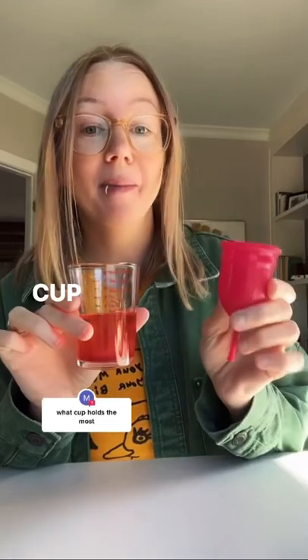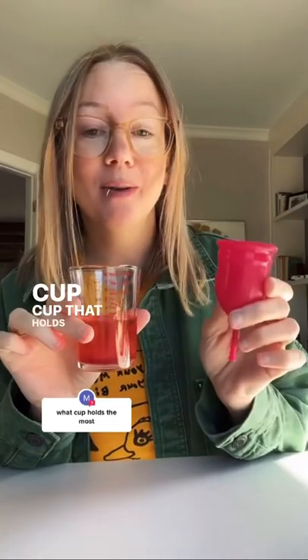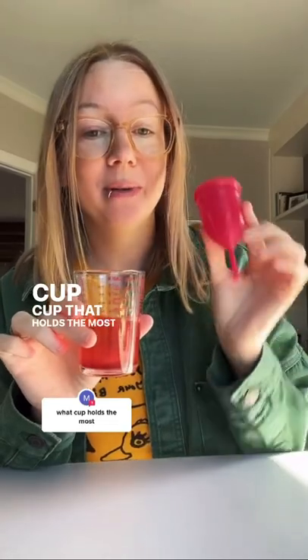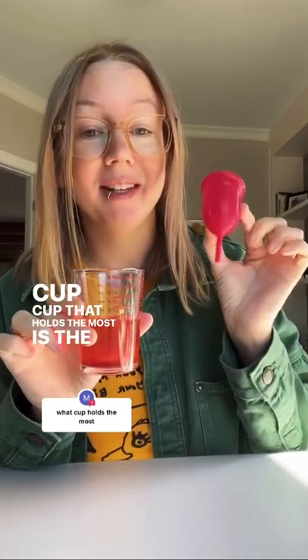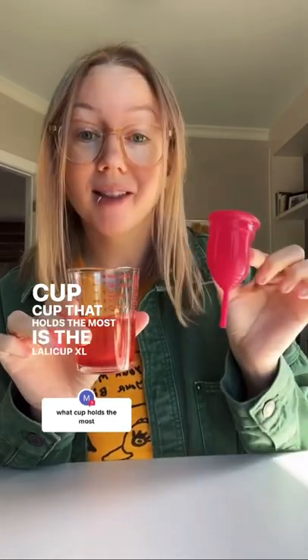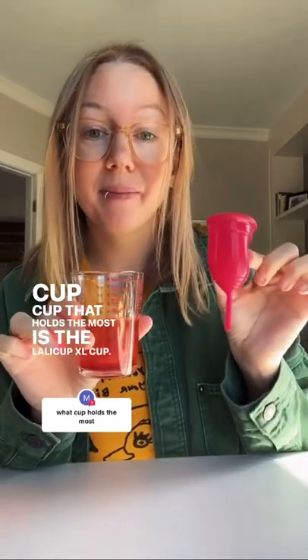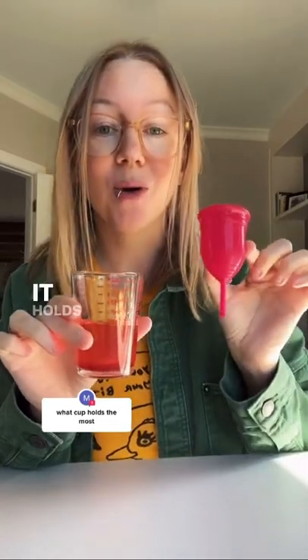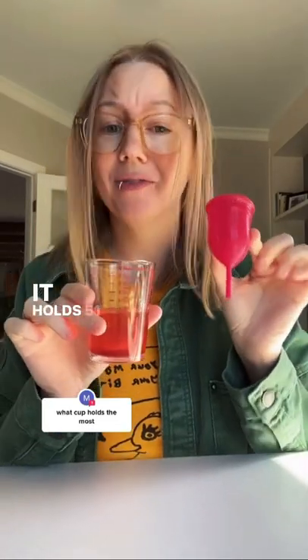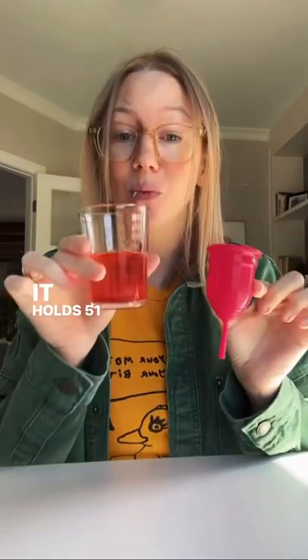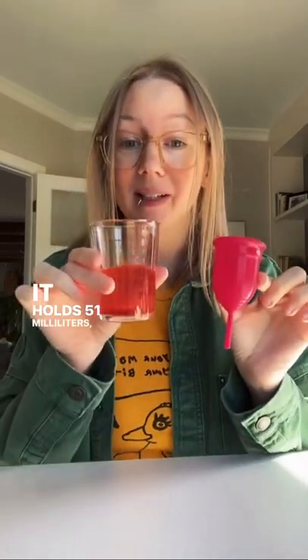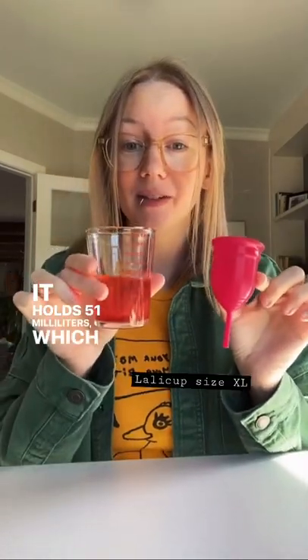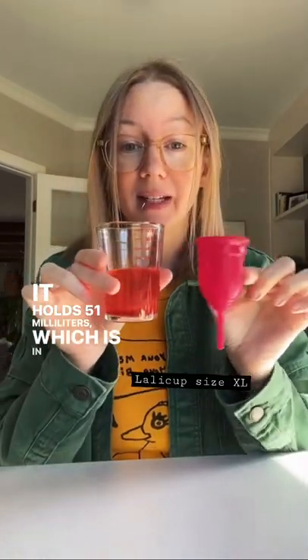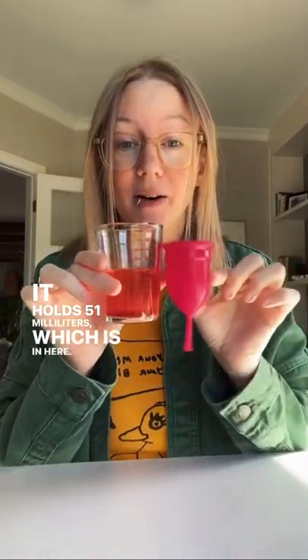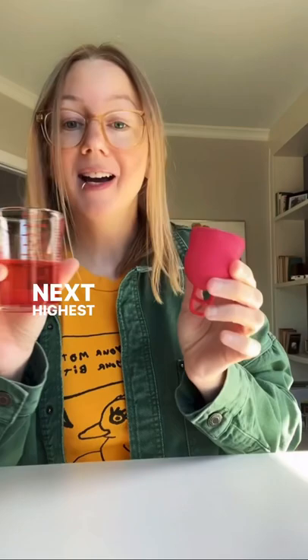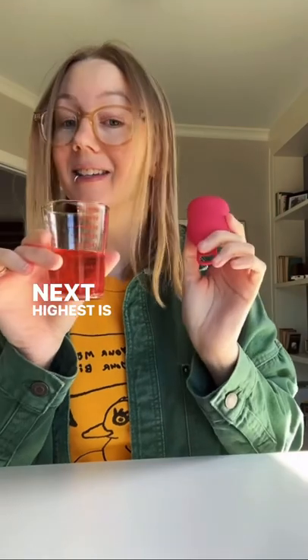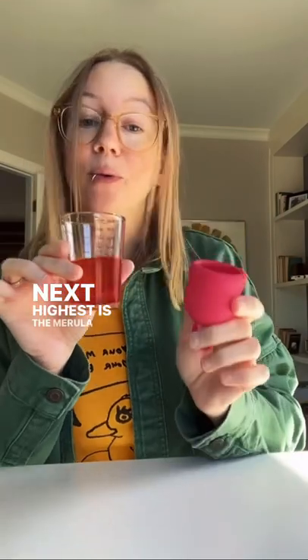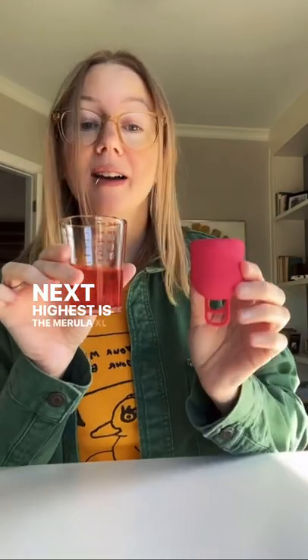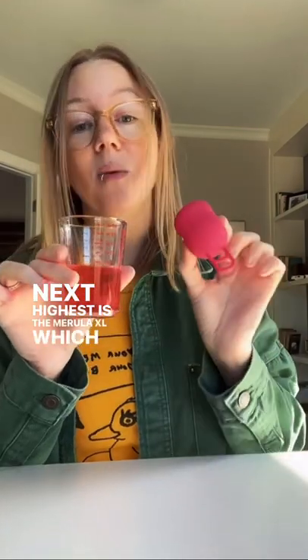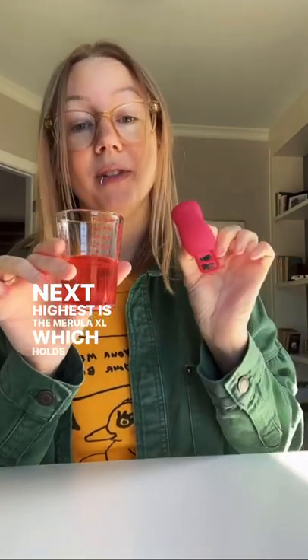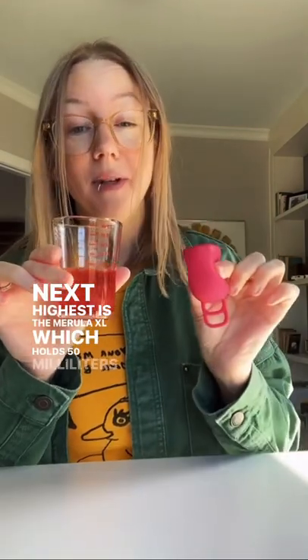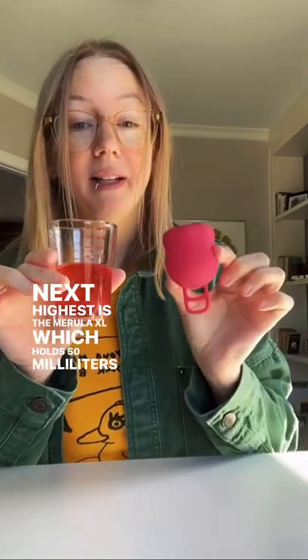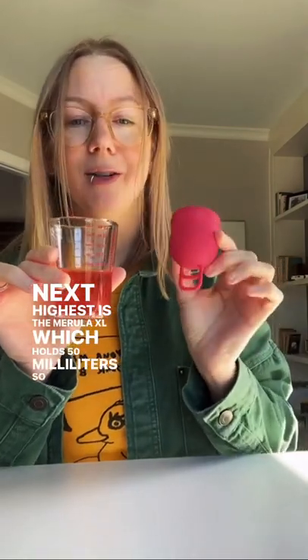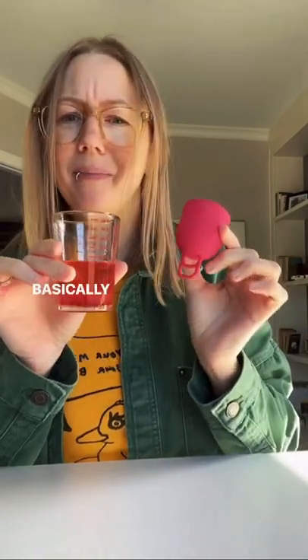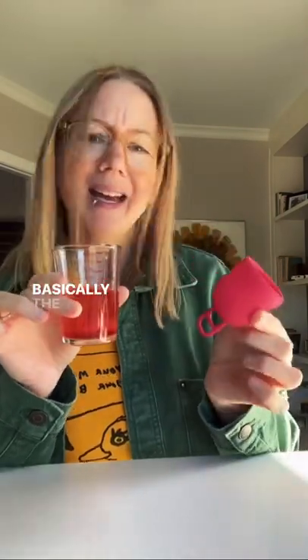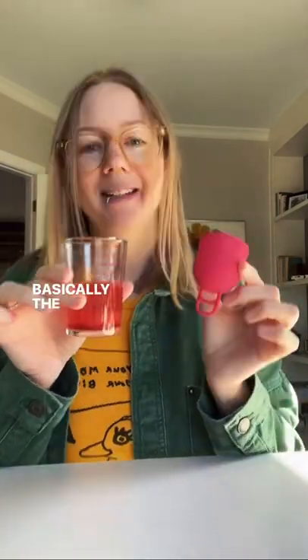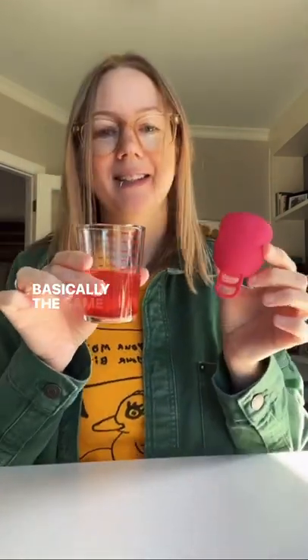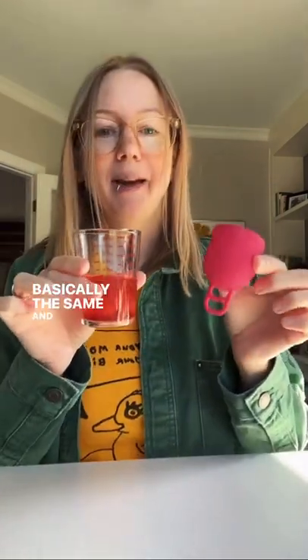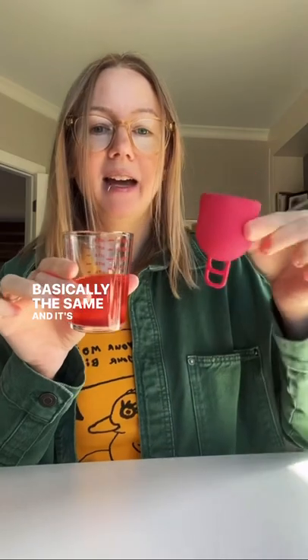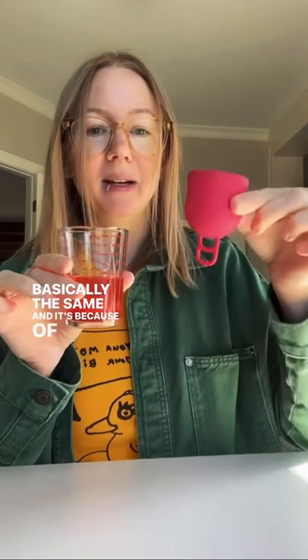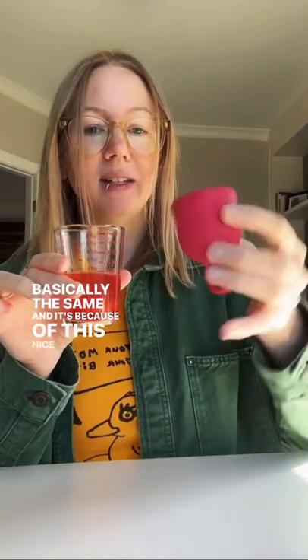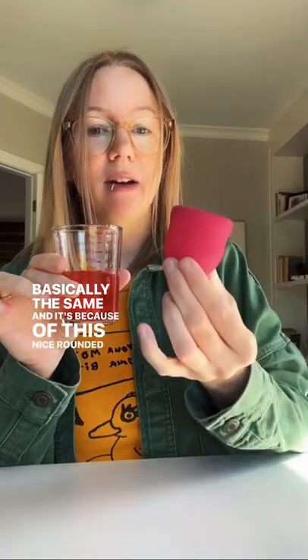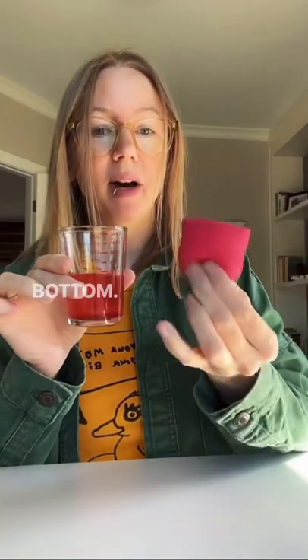The cup that holds the most is the Lolly Cup — it holds 51 milliliters. Next highest is the Marula XL, which holds 50 milliliters, so basically the same, and it's because of this nice rounded bottom.